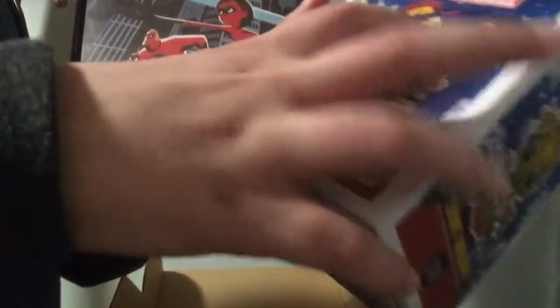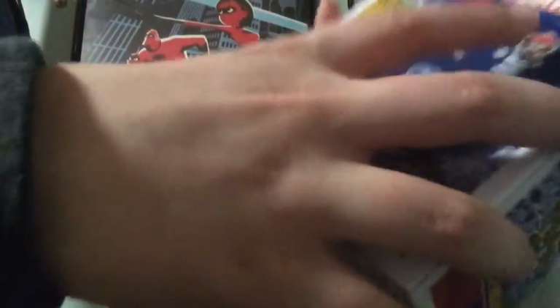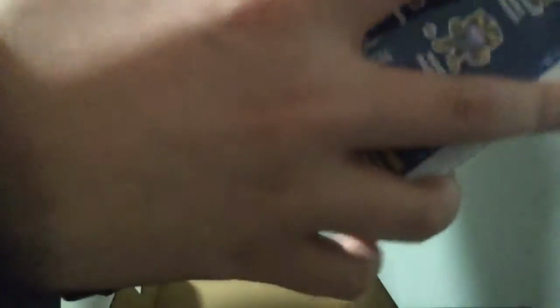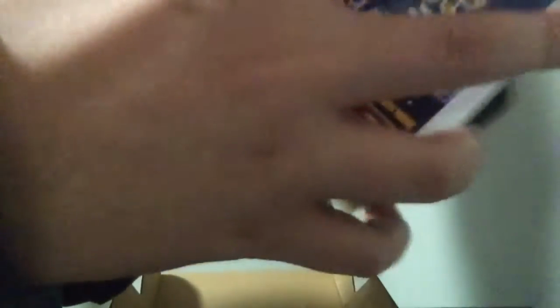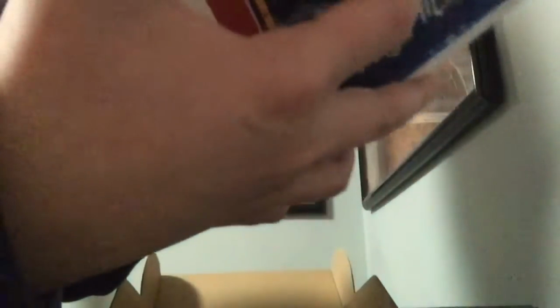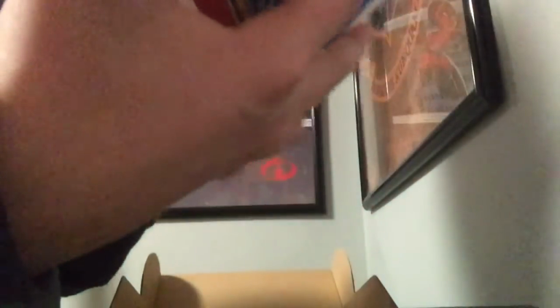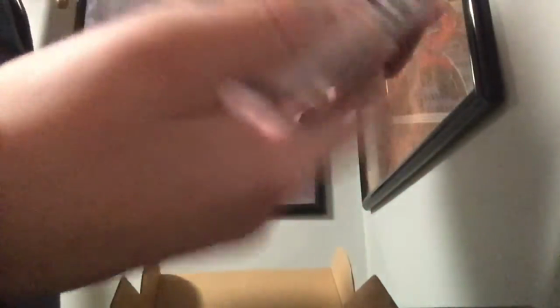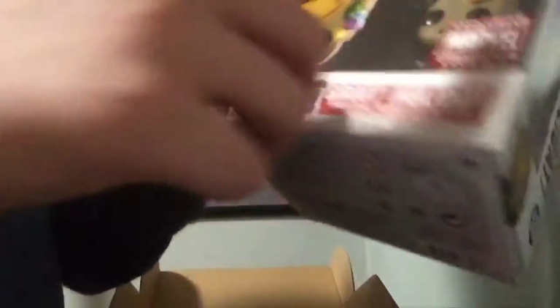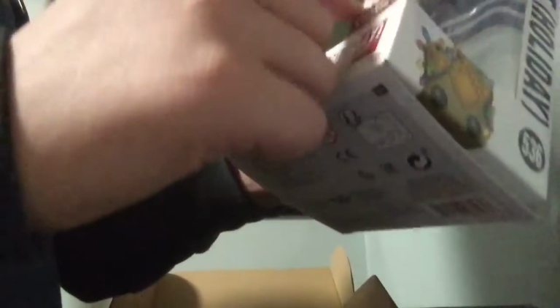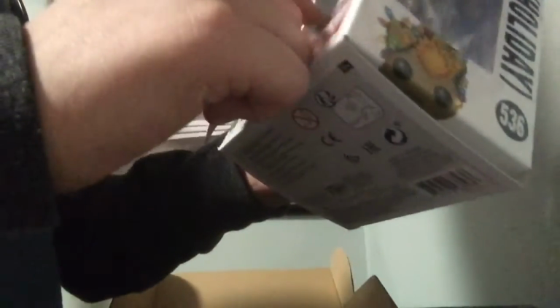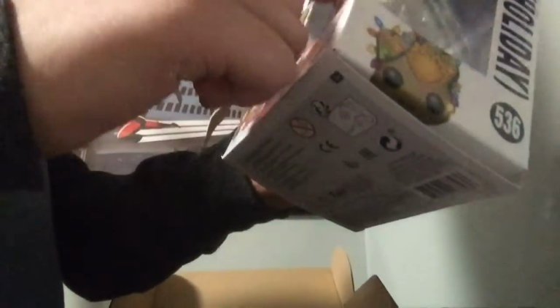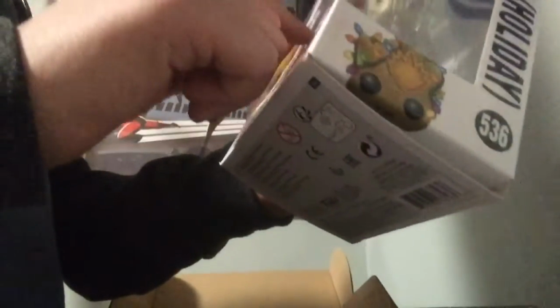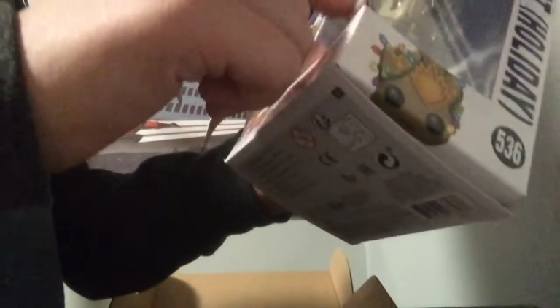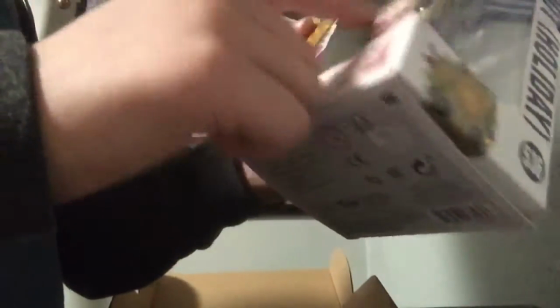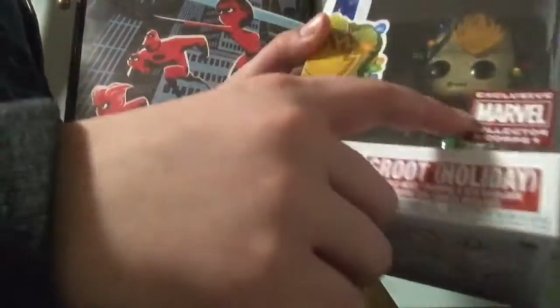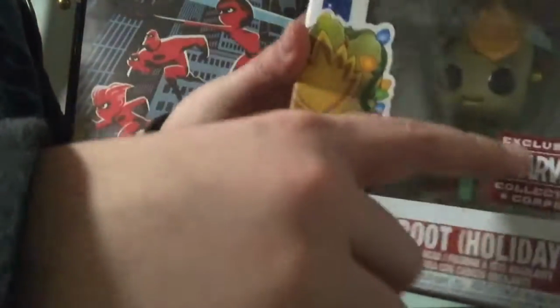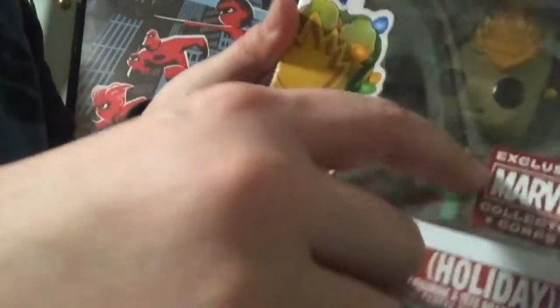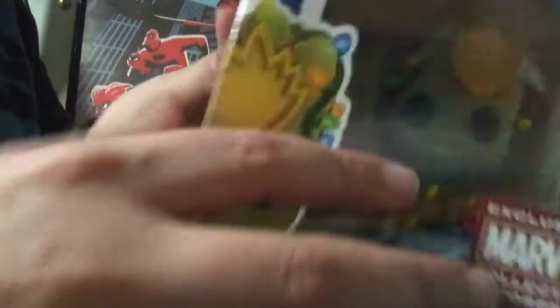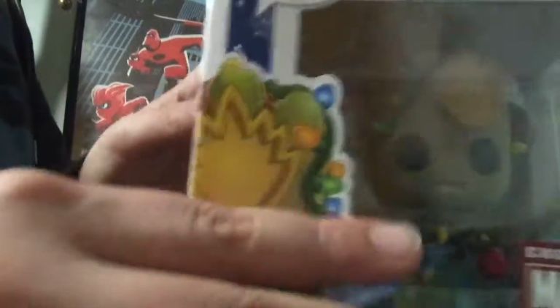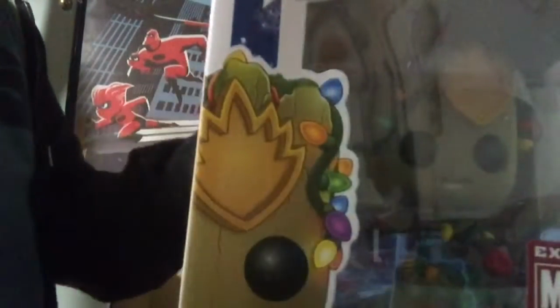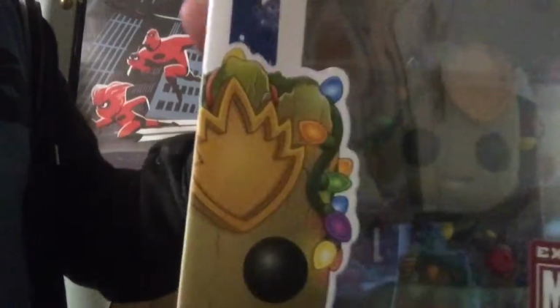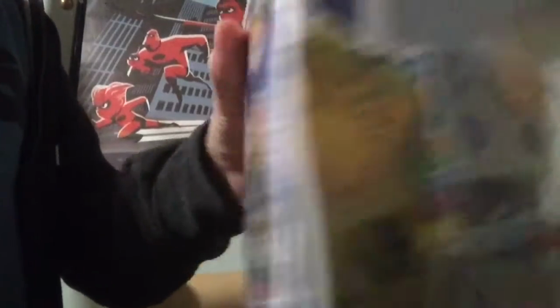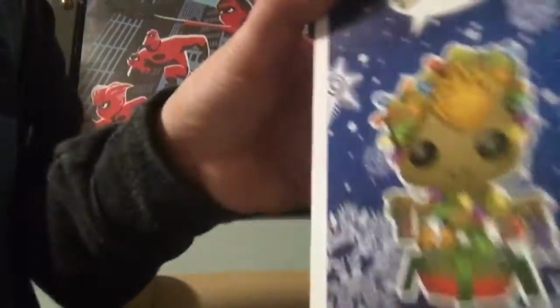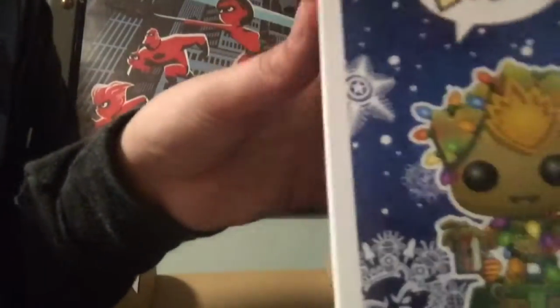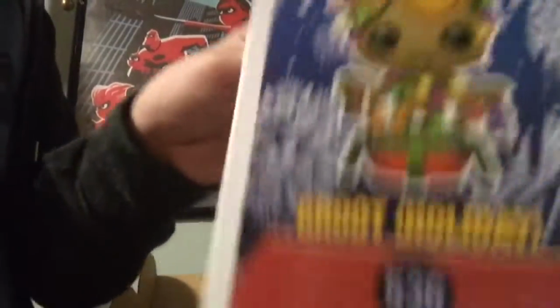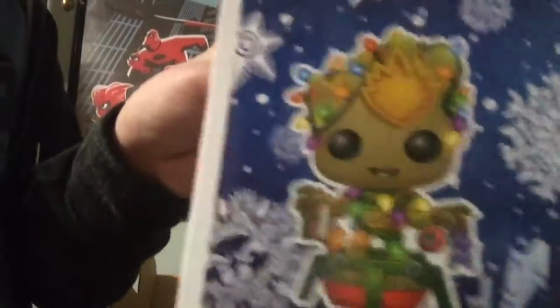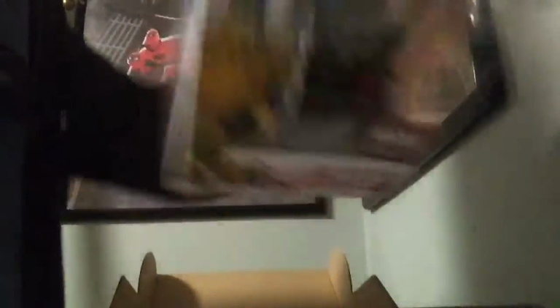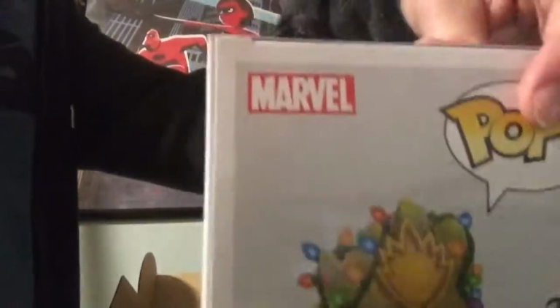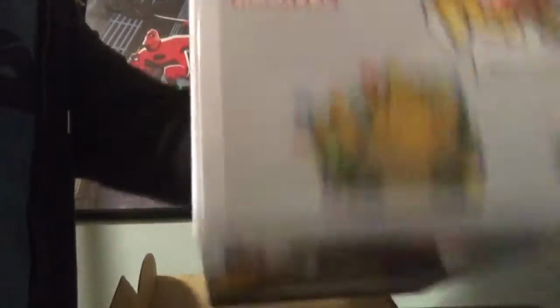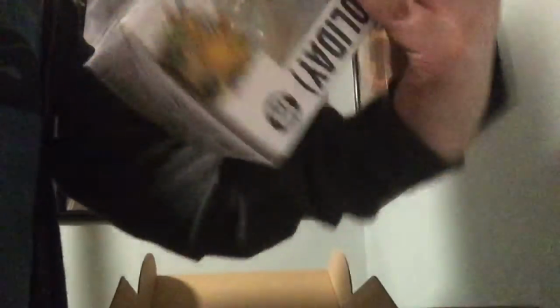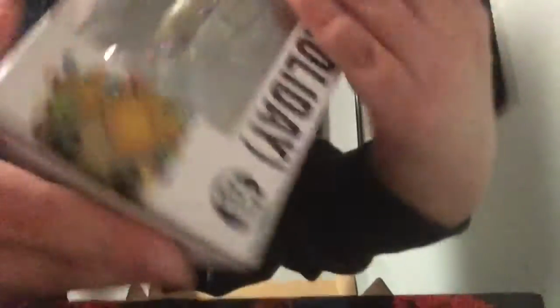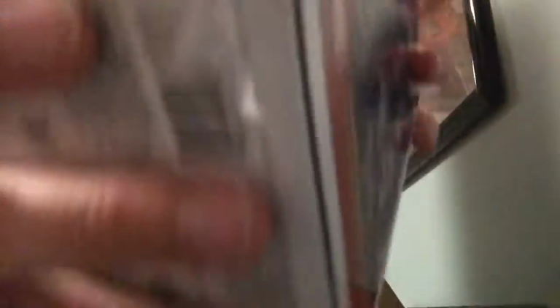This Groot has a star and he's not potted, while this one he's potted and has little tape and some ornaments on him. There he is on the back side. Really cute.